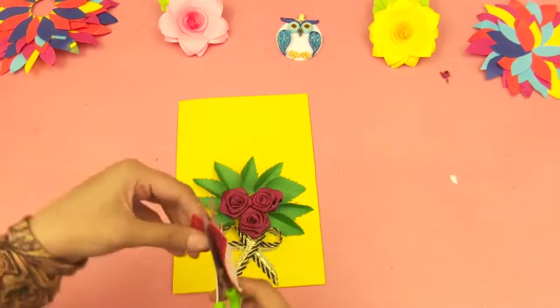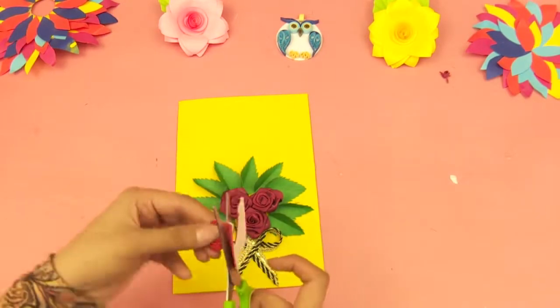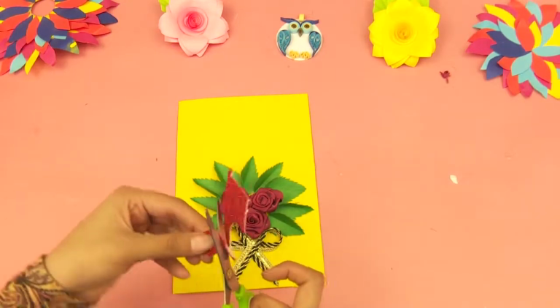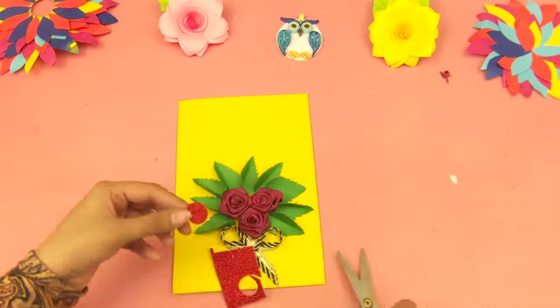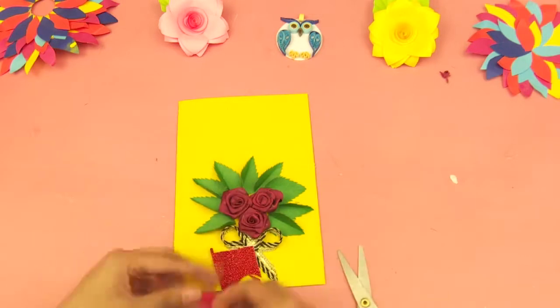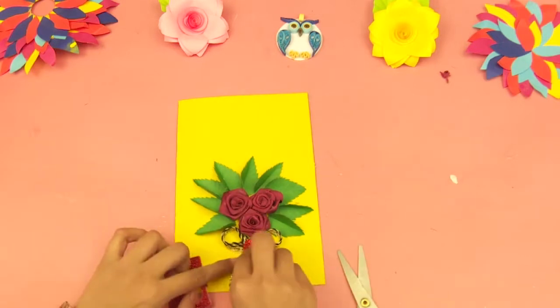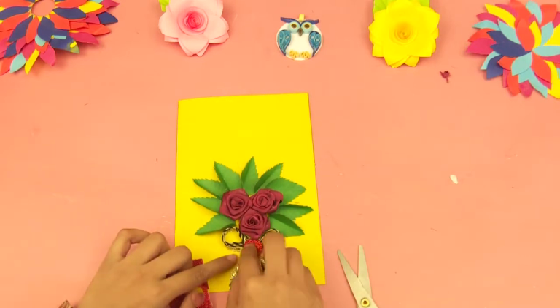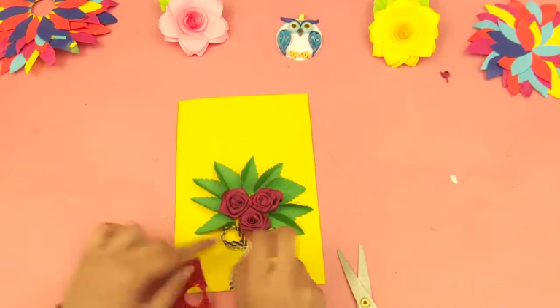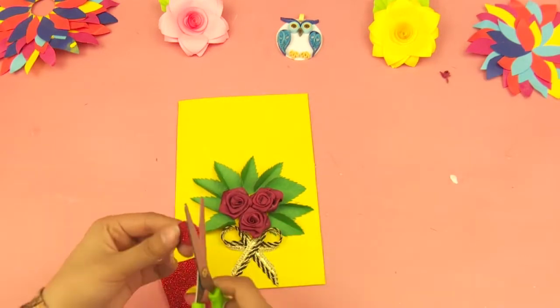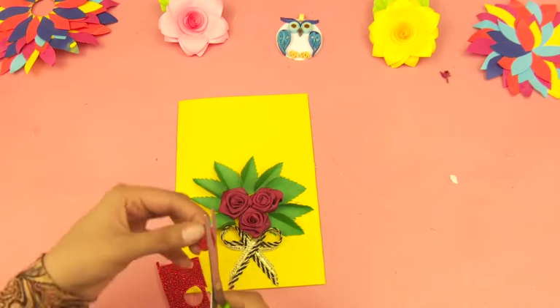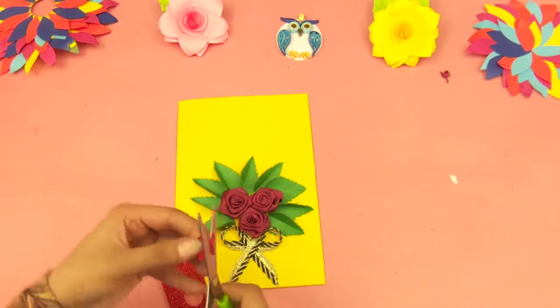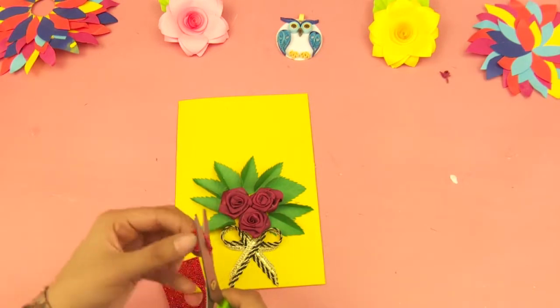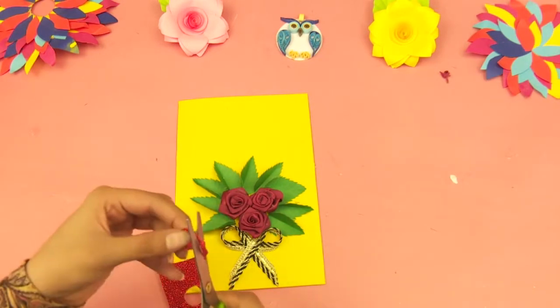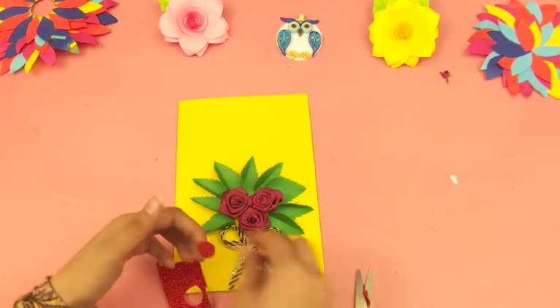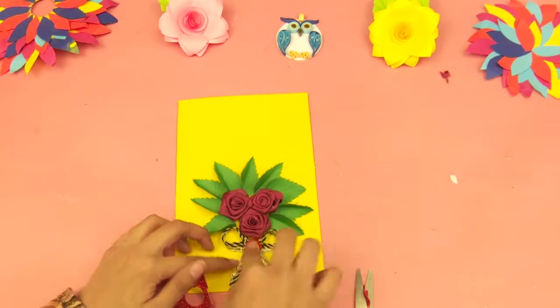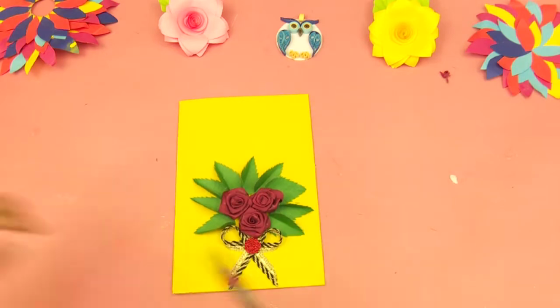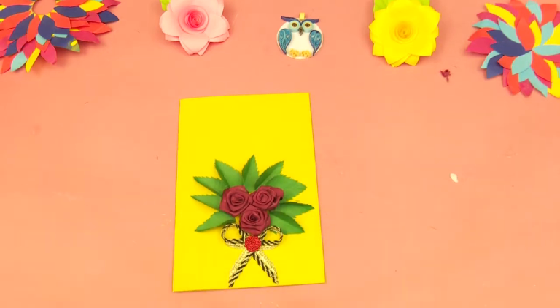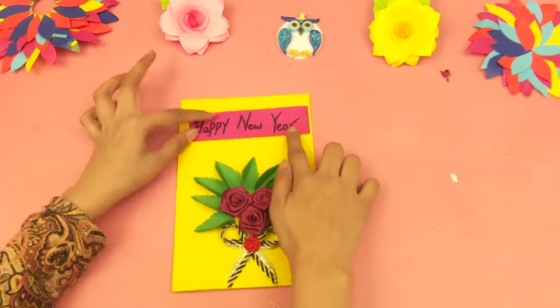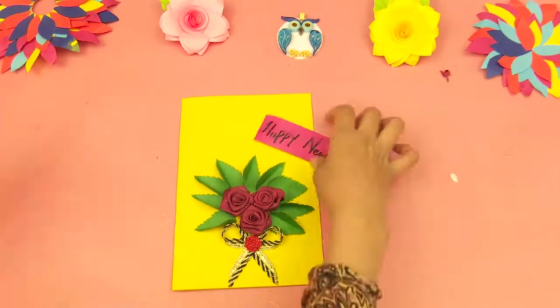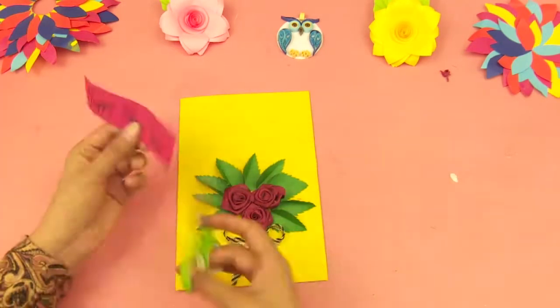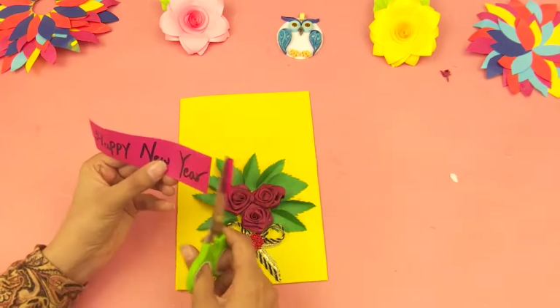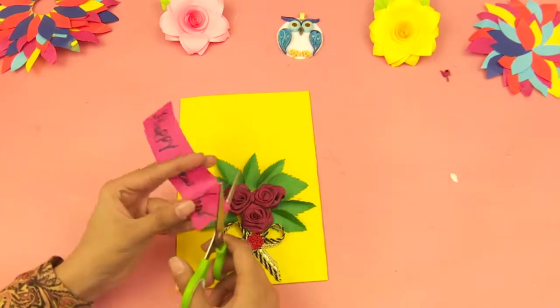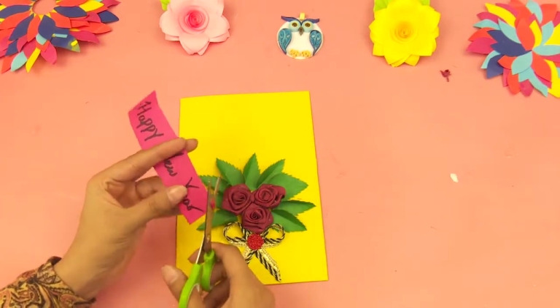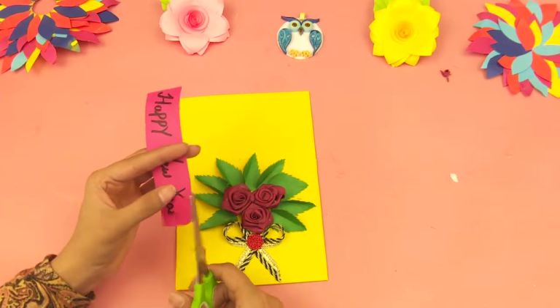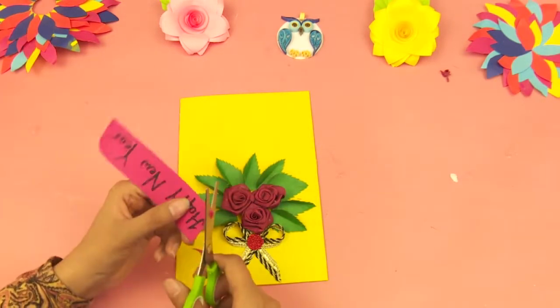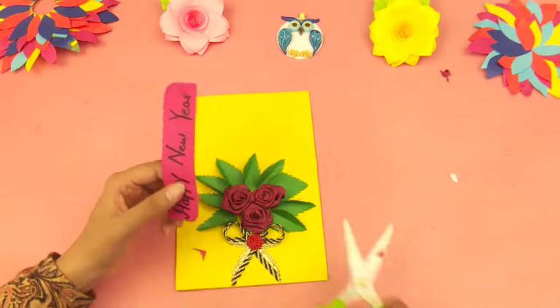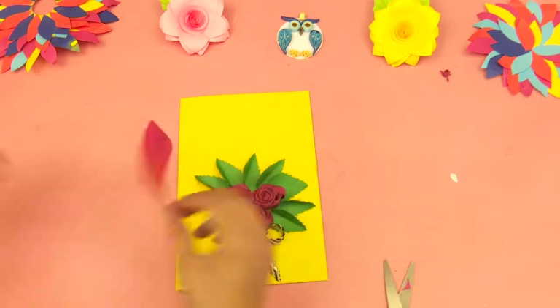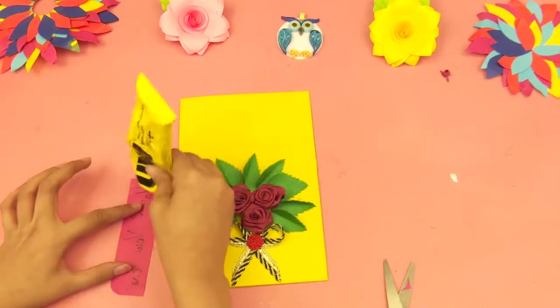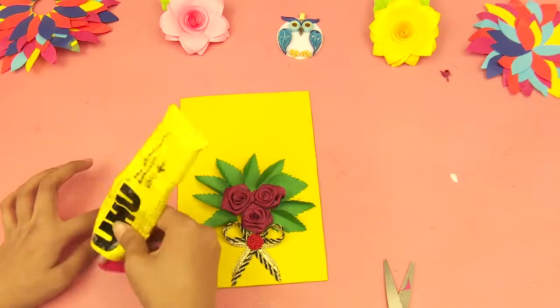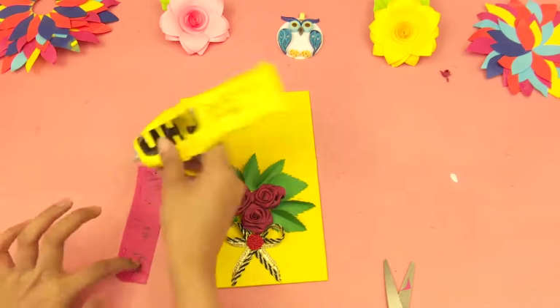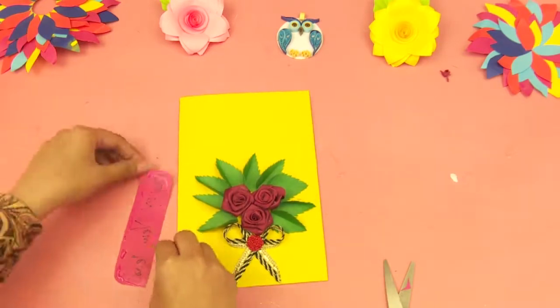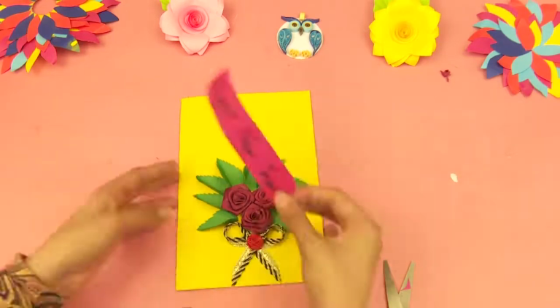Now attach a small circle piece in the middle of the bow. Then attach a strip of red chart paper with your greeting message on it on the top of the yellow chart paper.